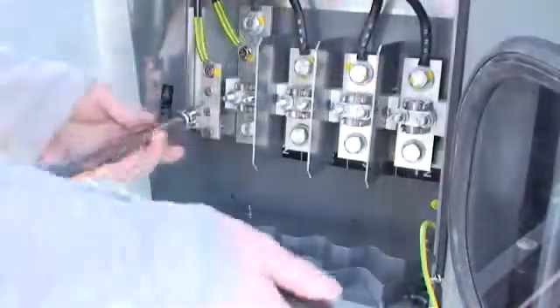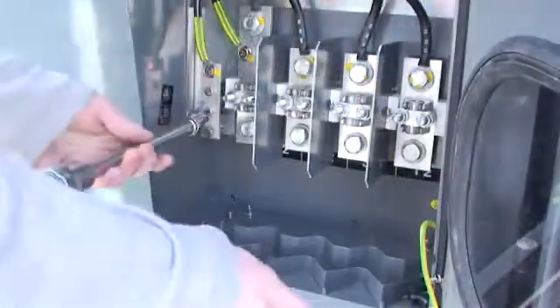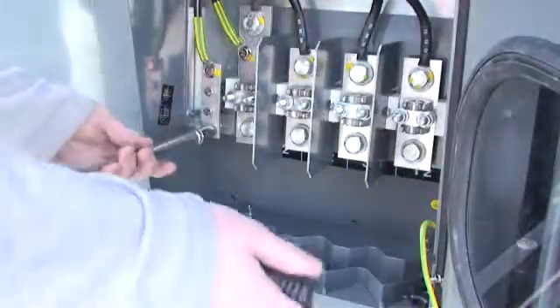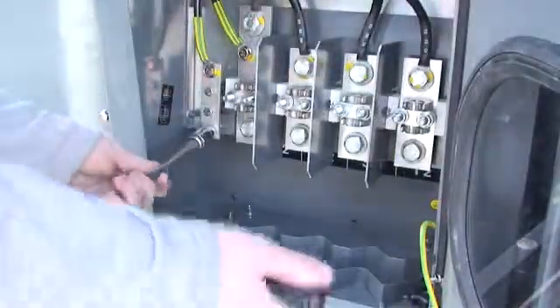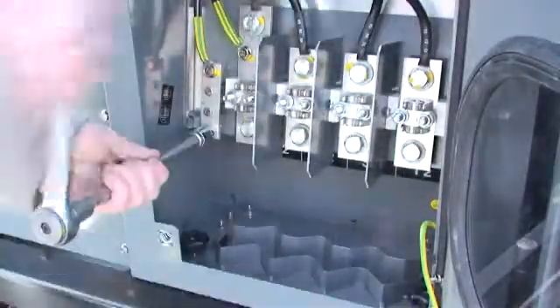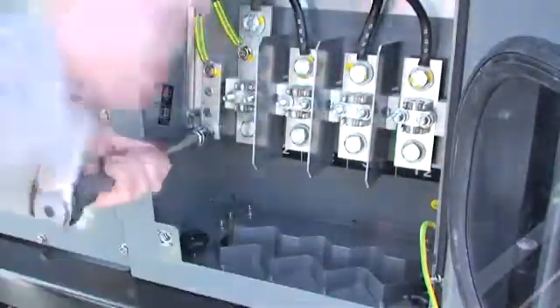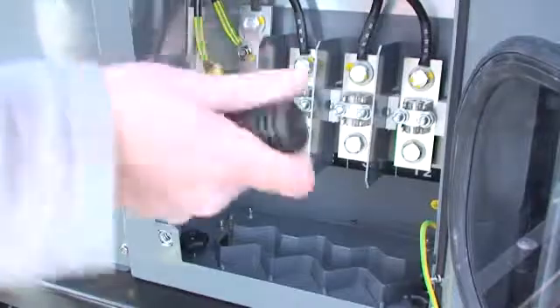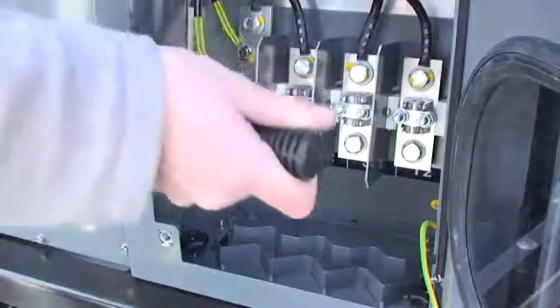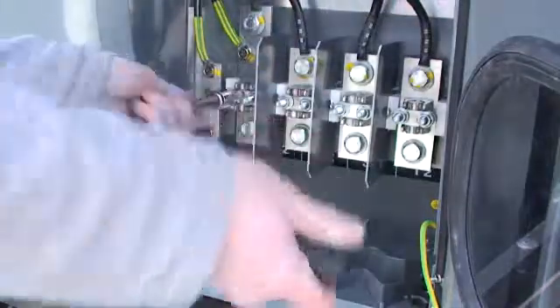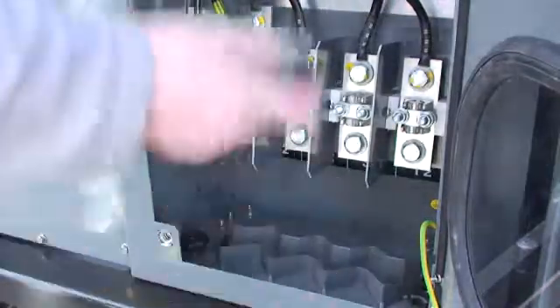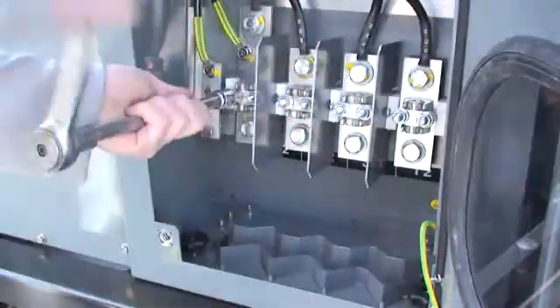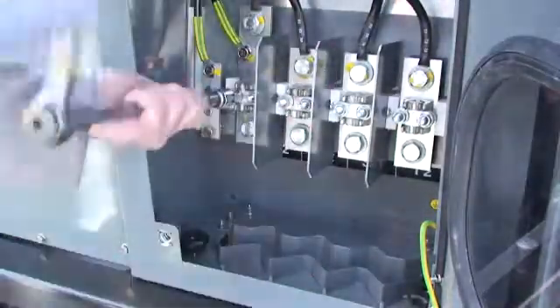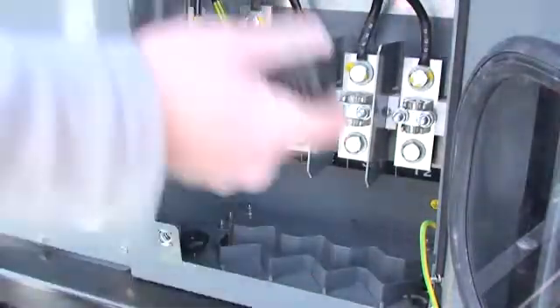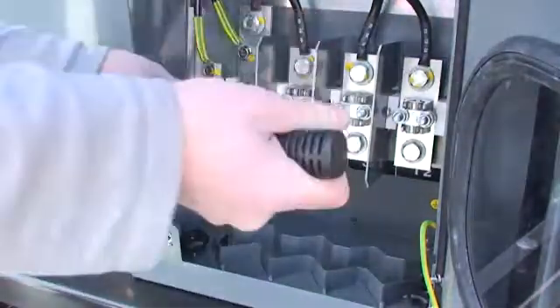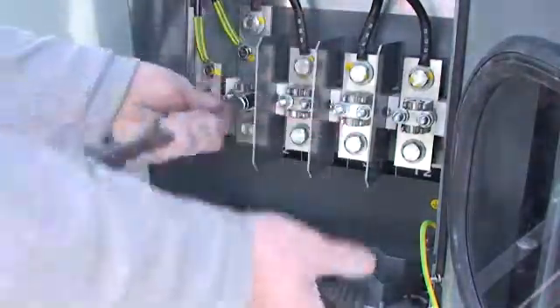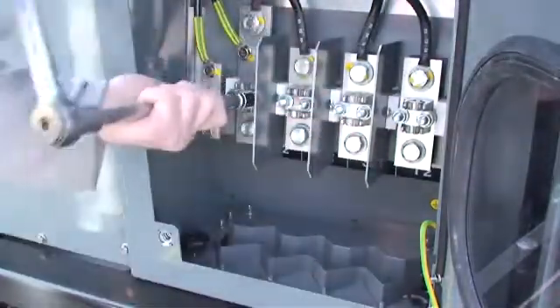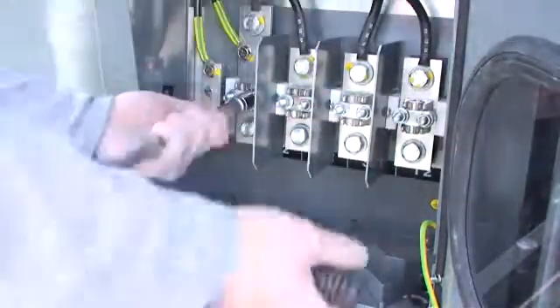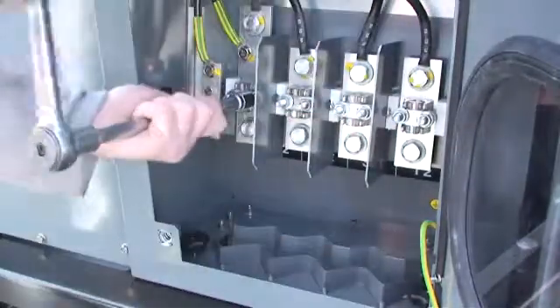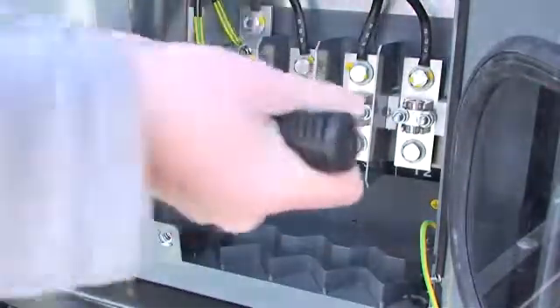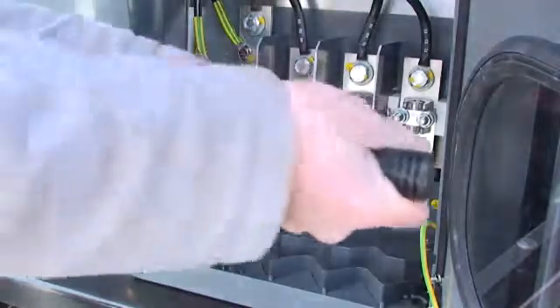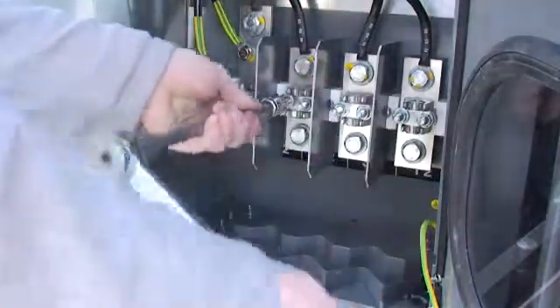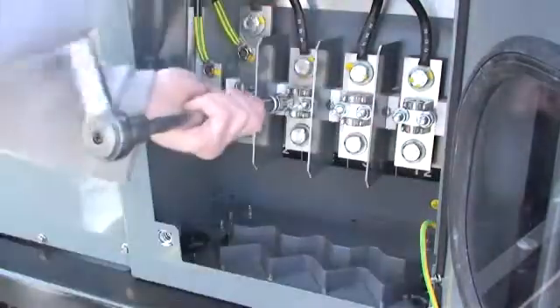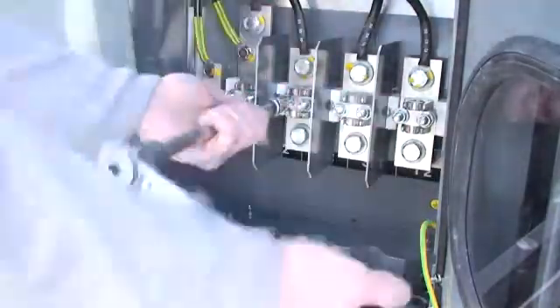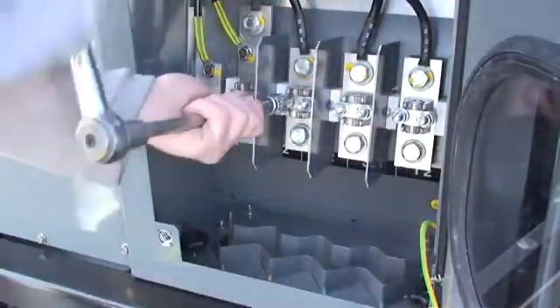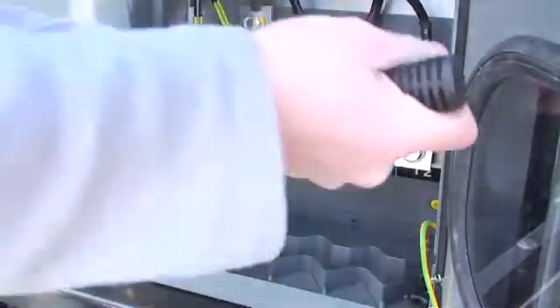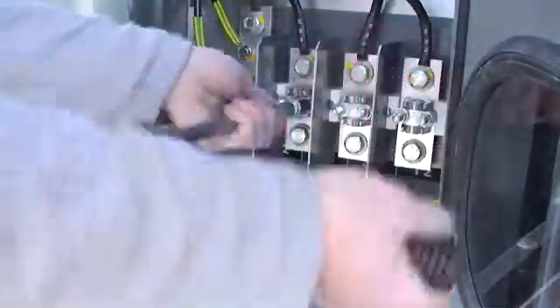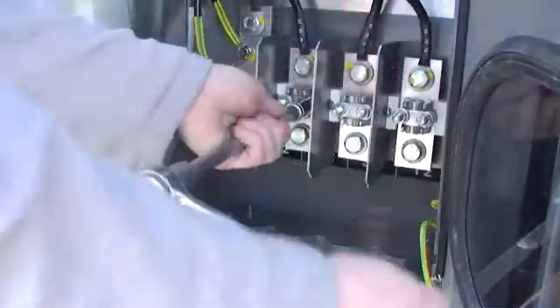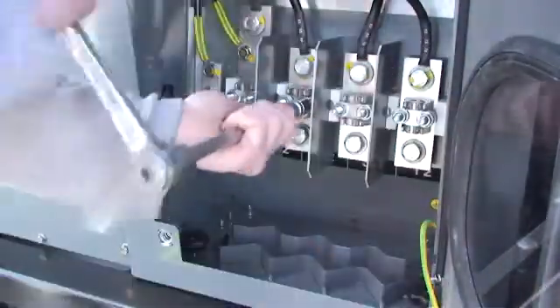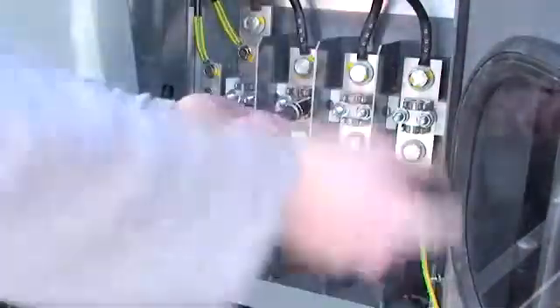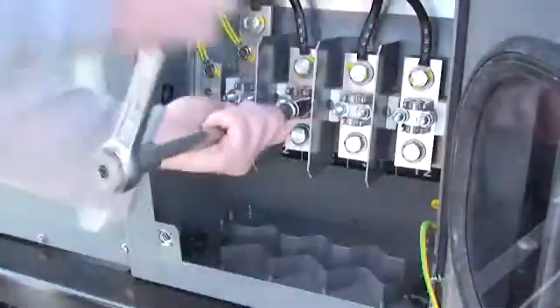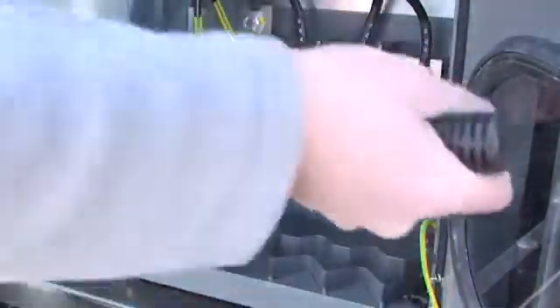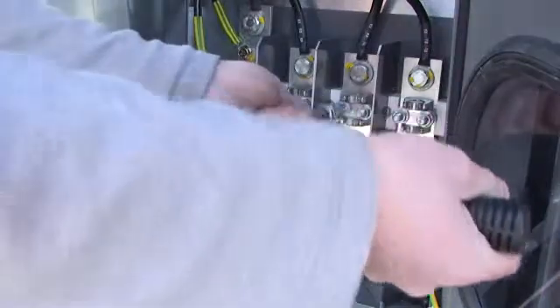If you have stripped cables, loosen the eight nuts located in the center of the power terminal strips. Otherwise, if the cables are fitted with terminals, loosen the four nuts located under the clamps.